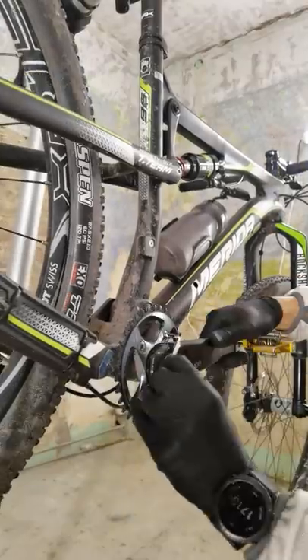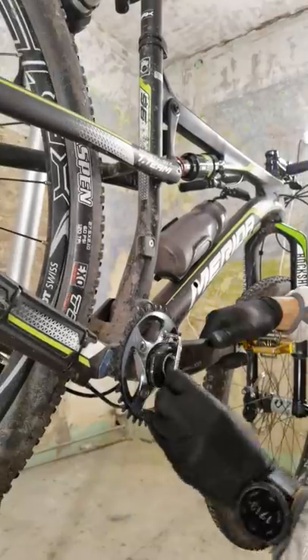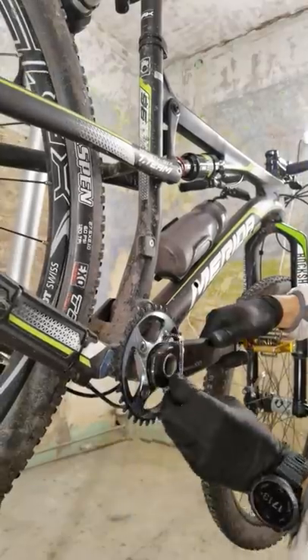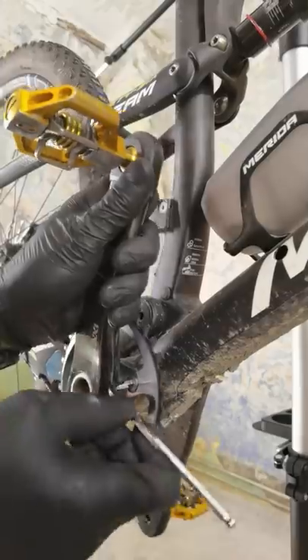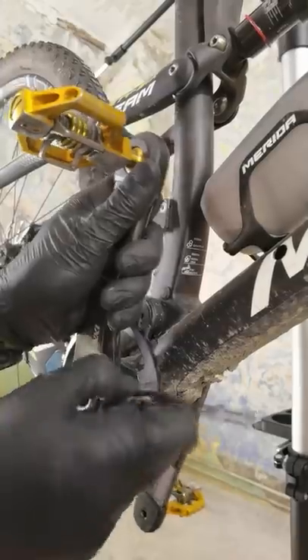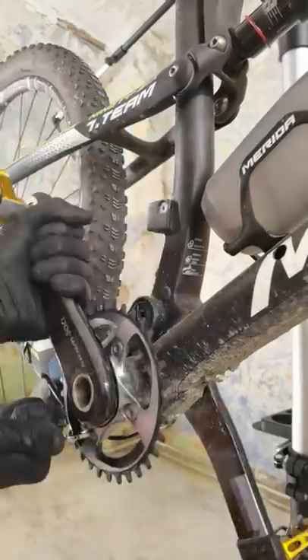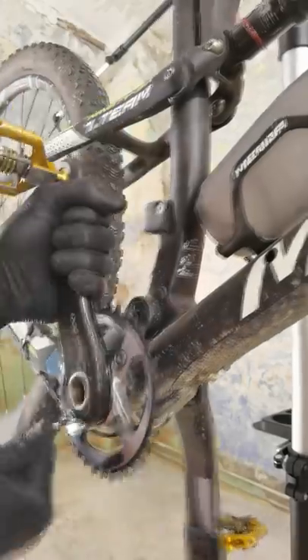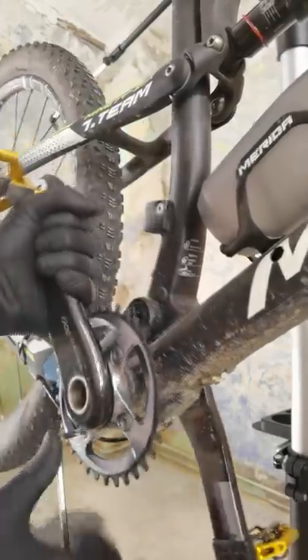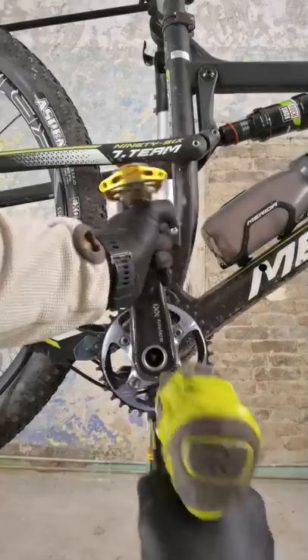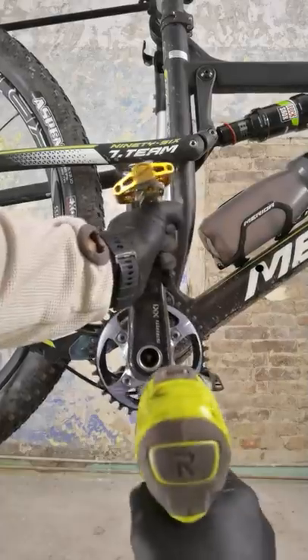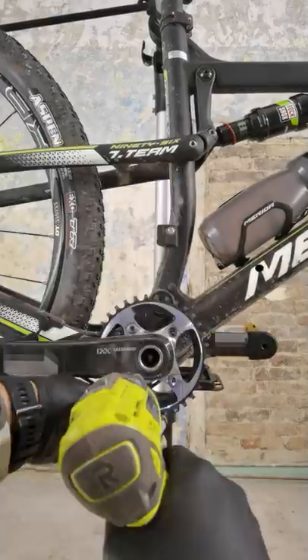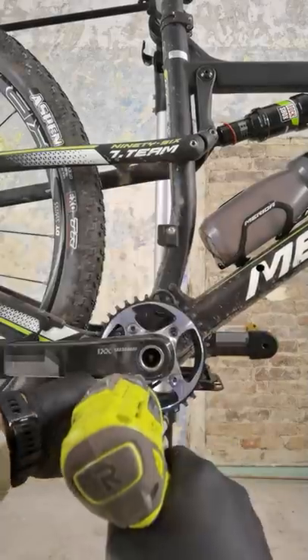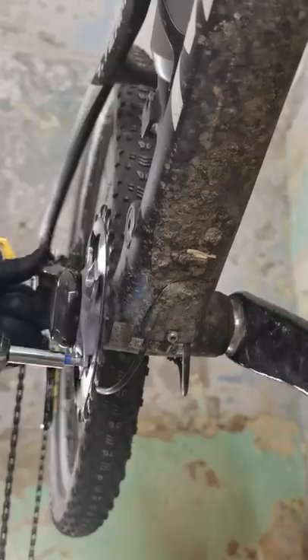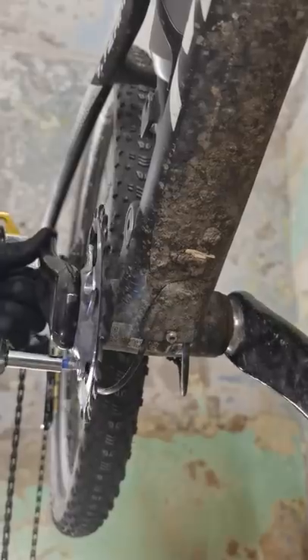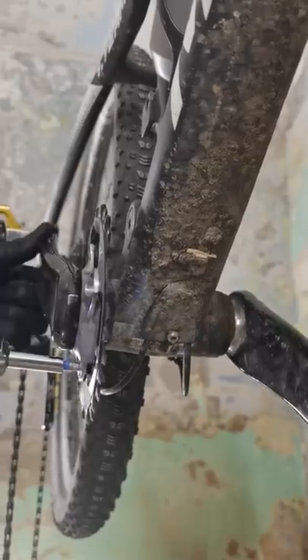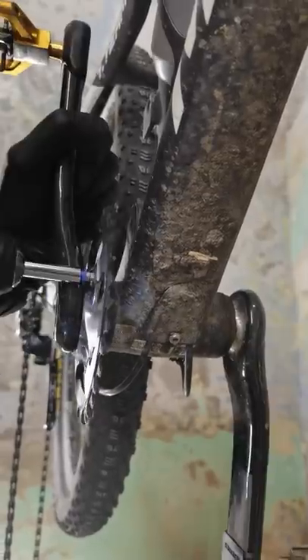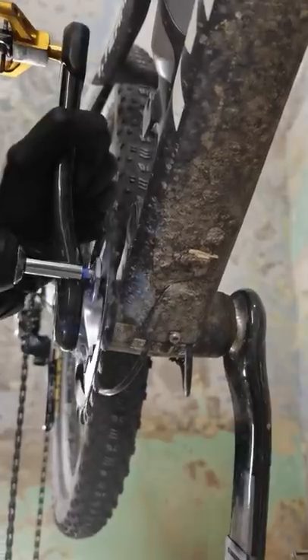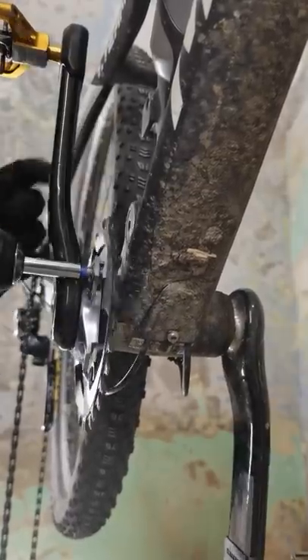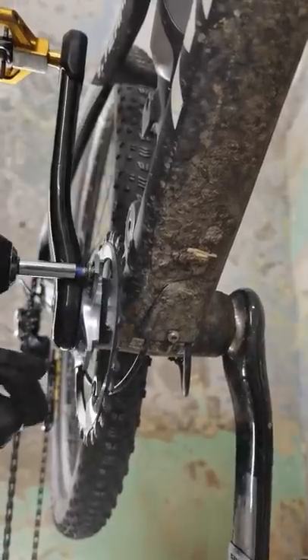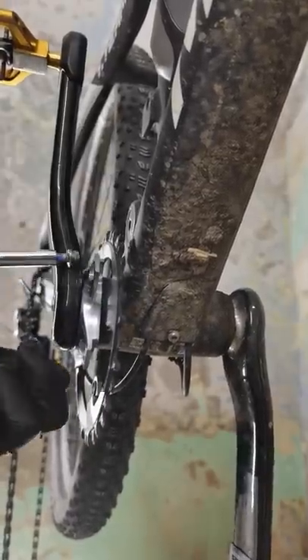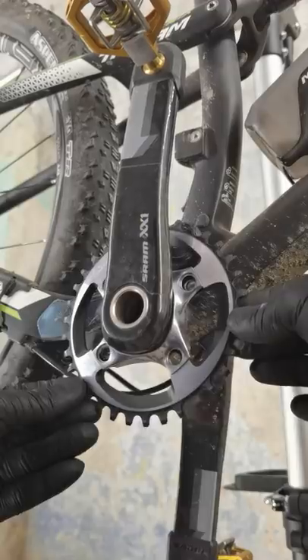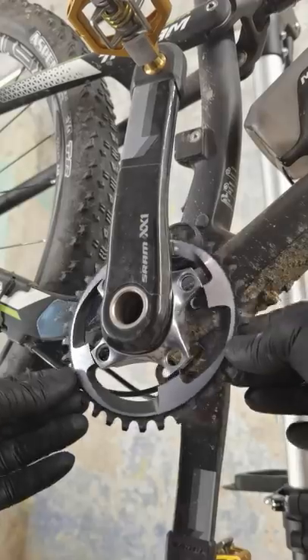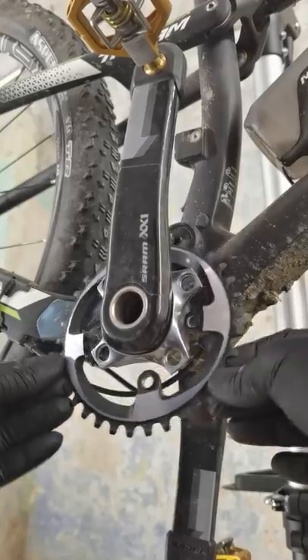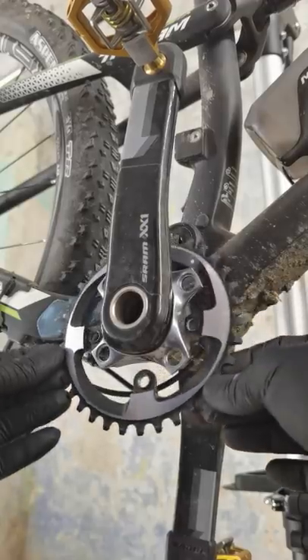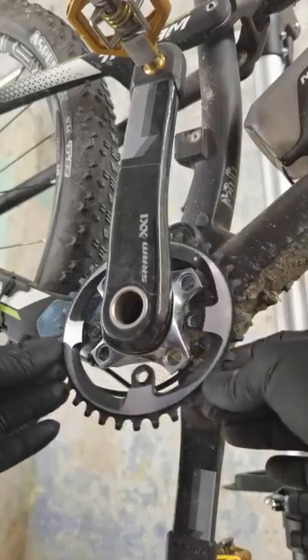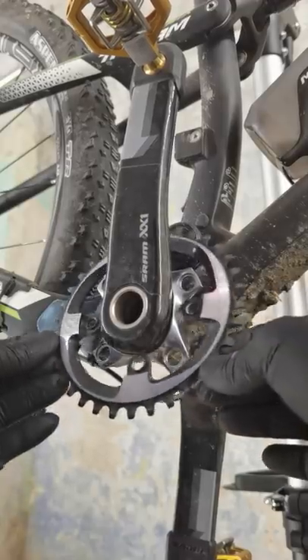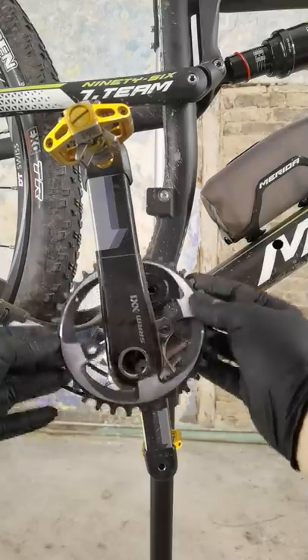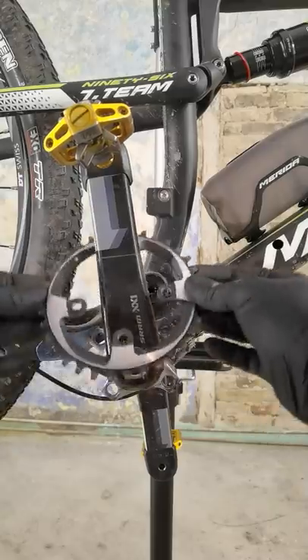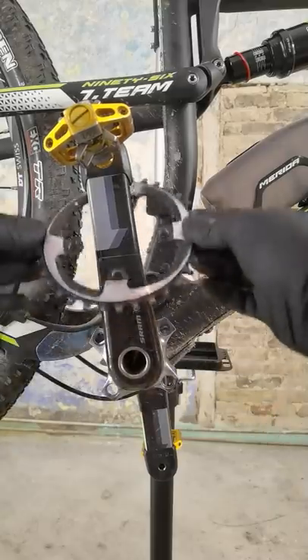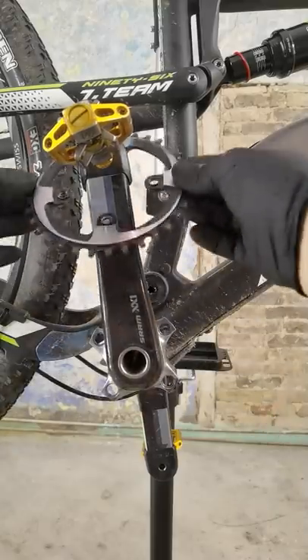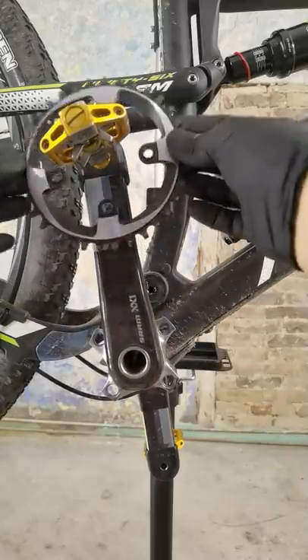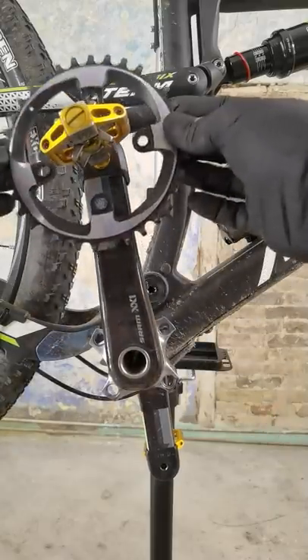Loosen the mounting bolts alternately. Now you can speed up the process using the drill. Now turn the chainring and remove it. Sometimes you will need to remove the pedal as well.